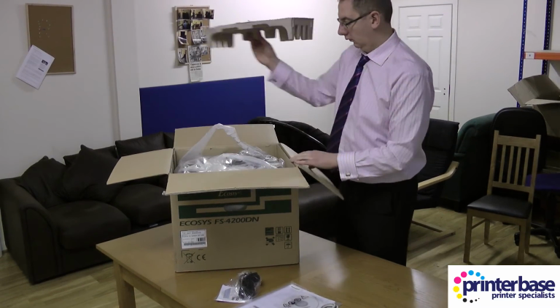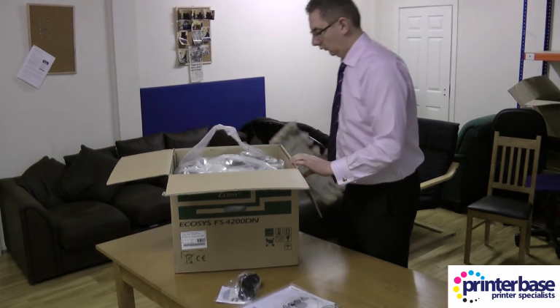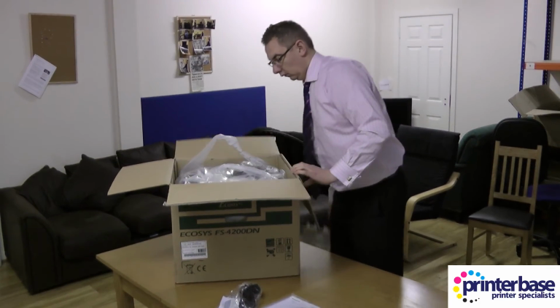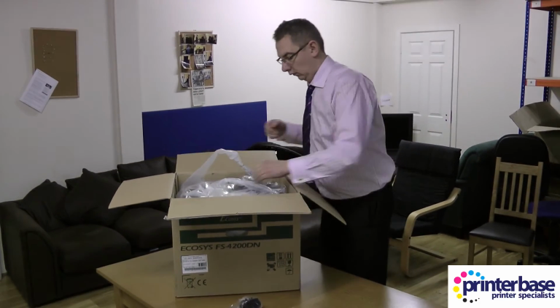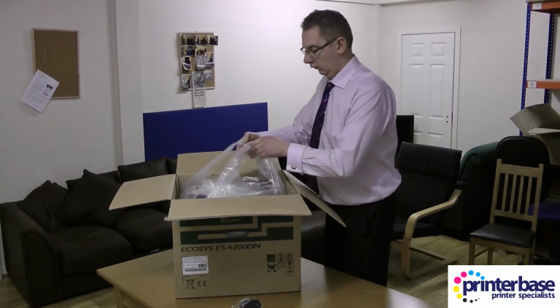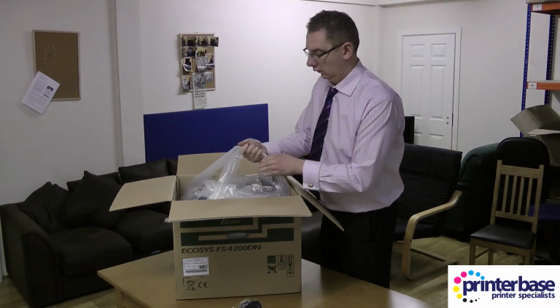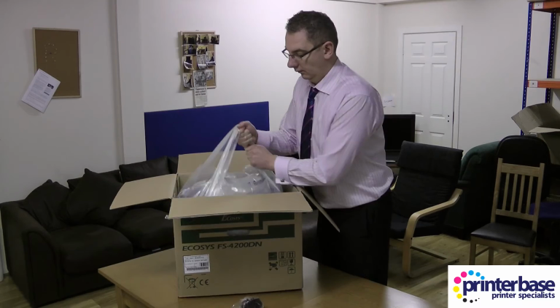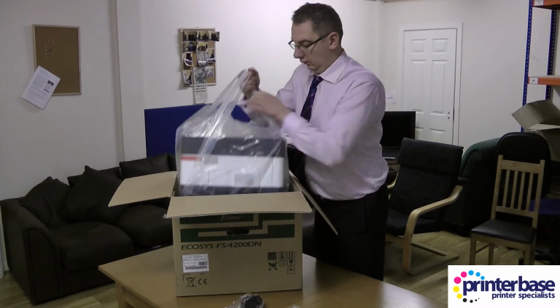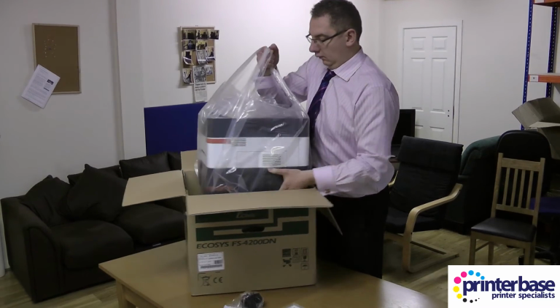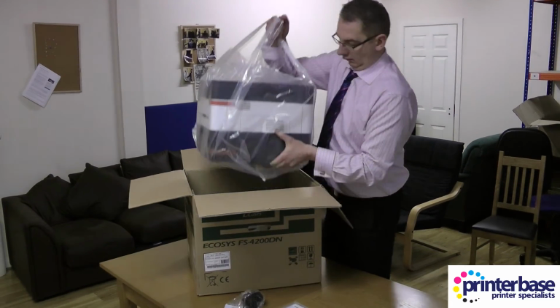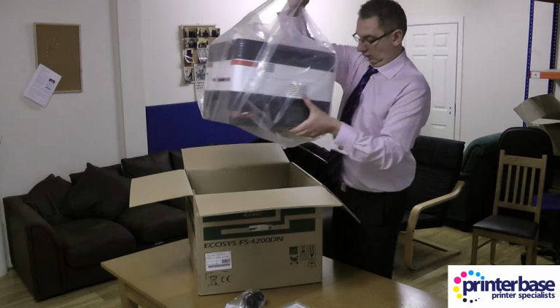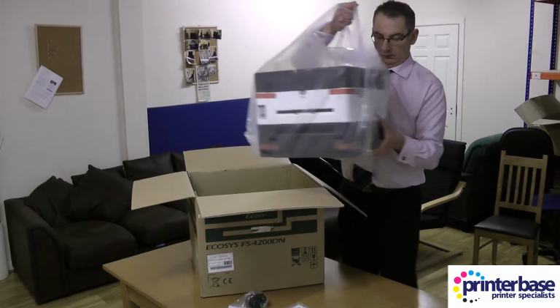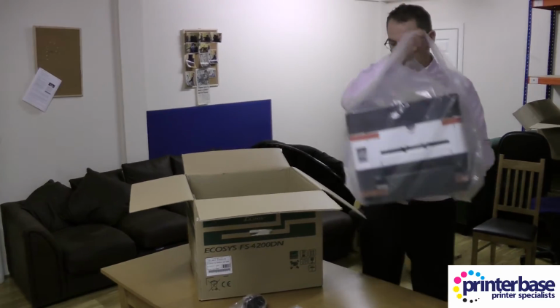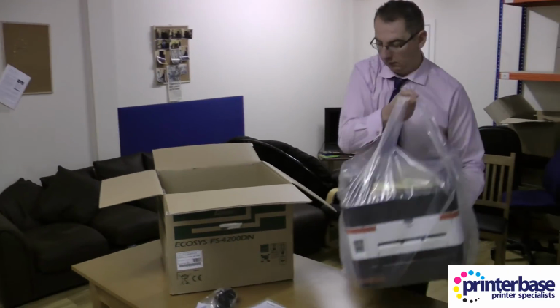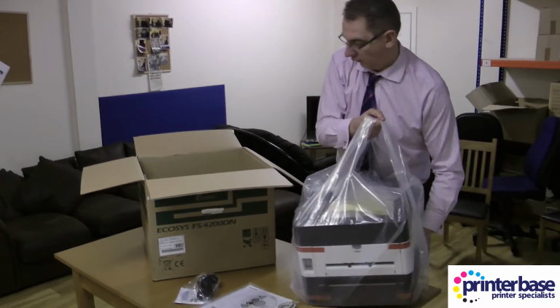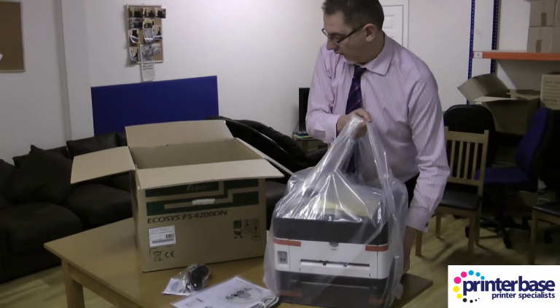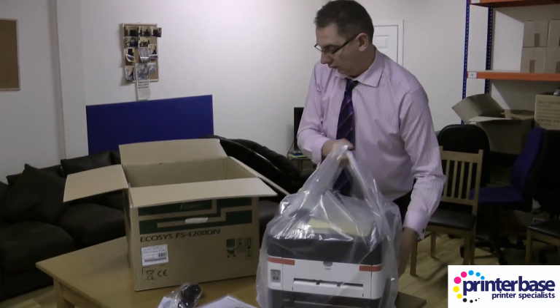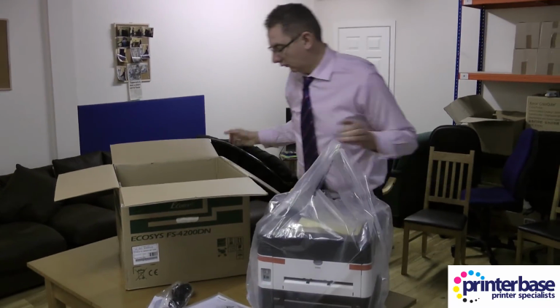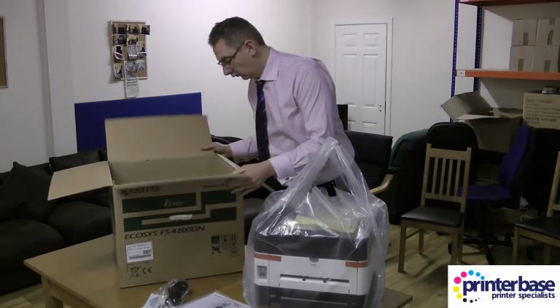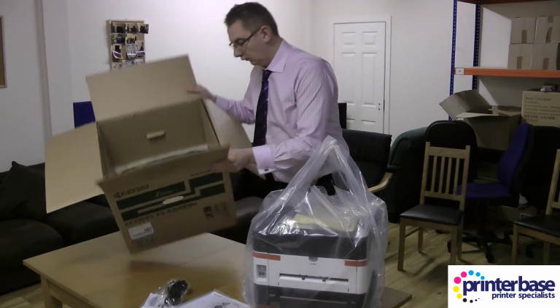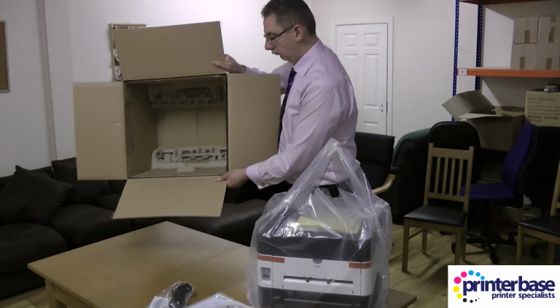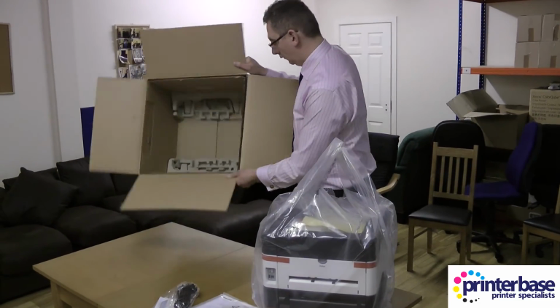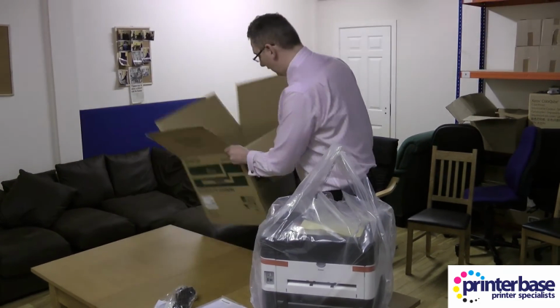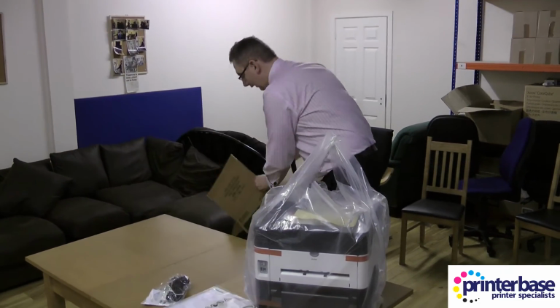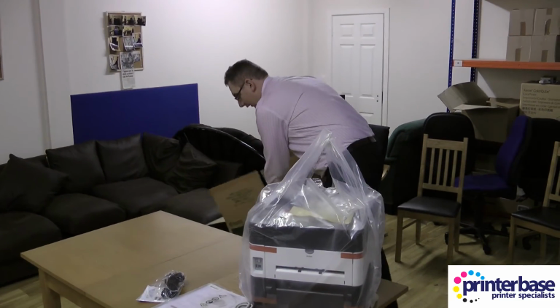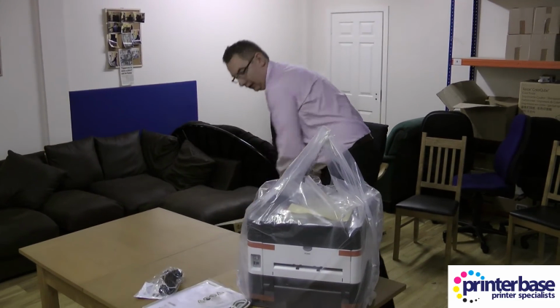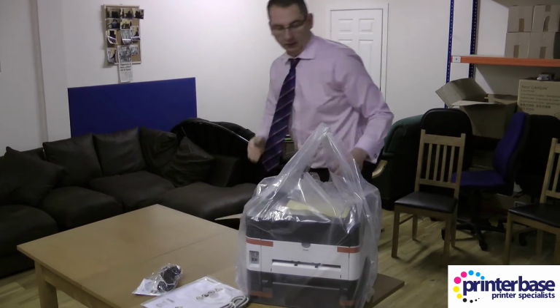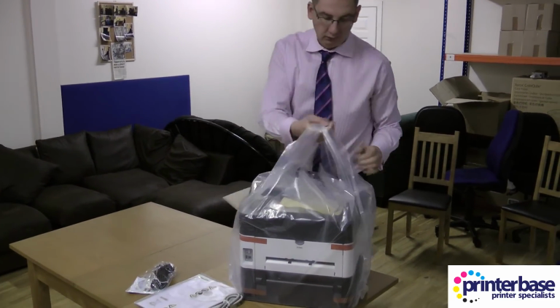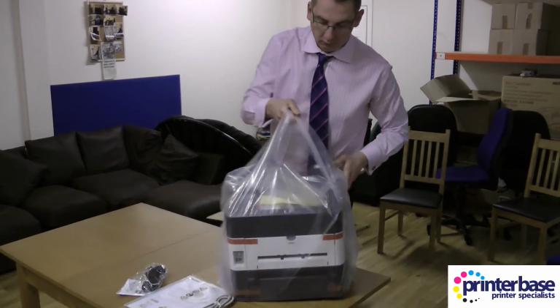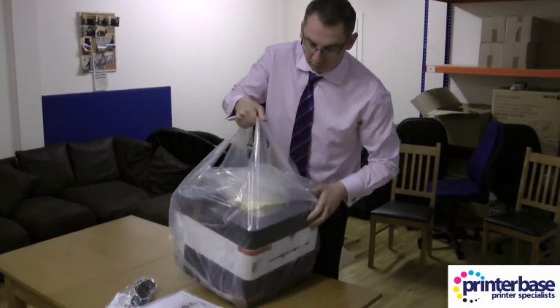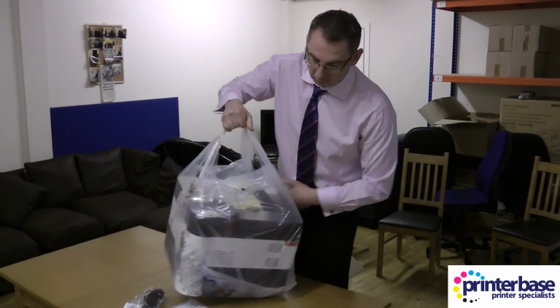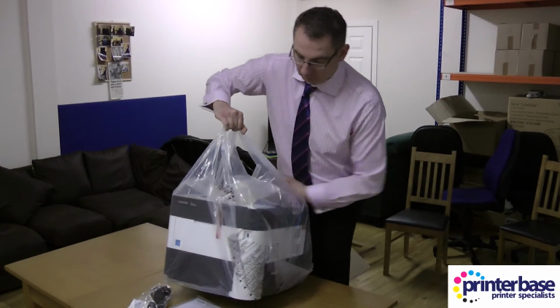You then need to remove all the packaging and you'll find that the printer is inside a carrier bag with handles, so you can simply lift it out of the box — if you're strong enough, just like our Managing Director is. There's nothing else in the box, so you need to now remove the printer out of its carry bag.